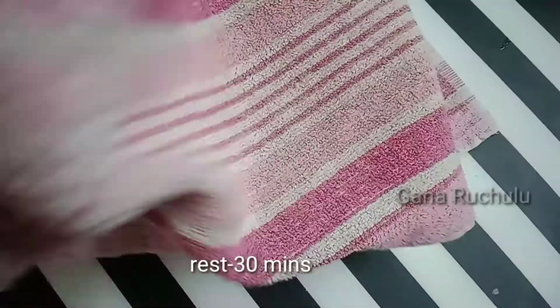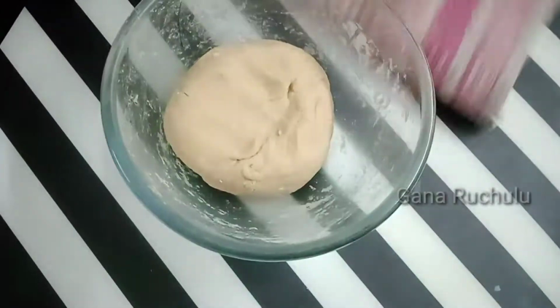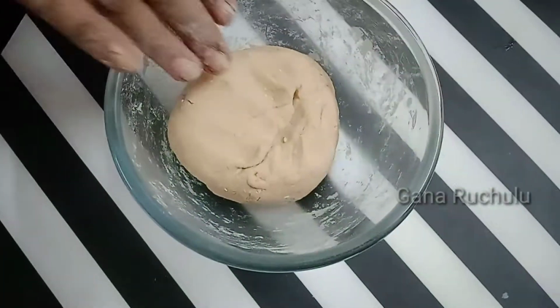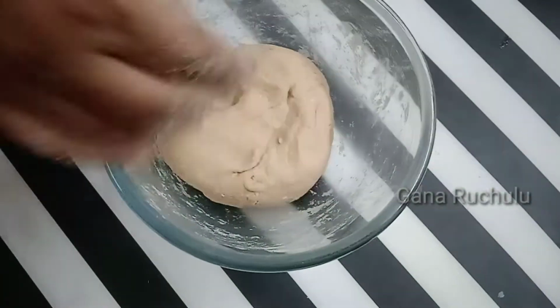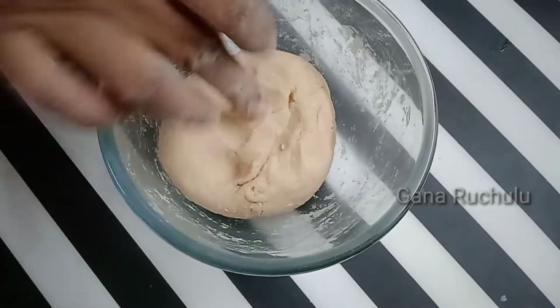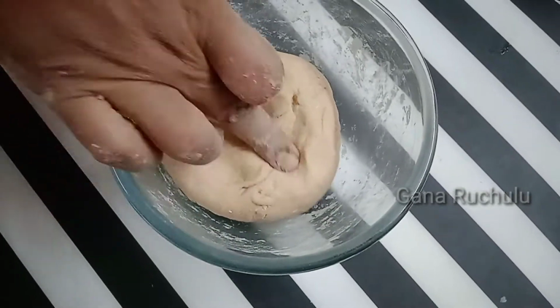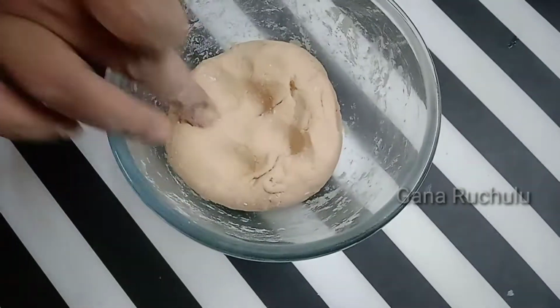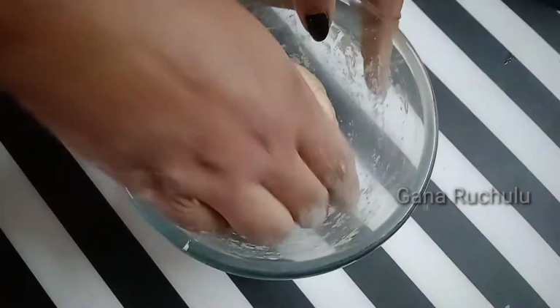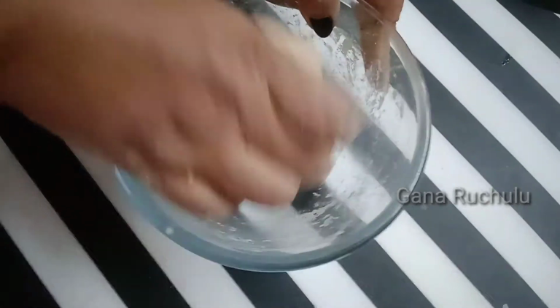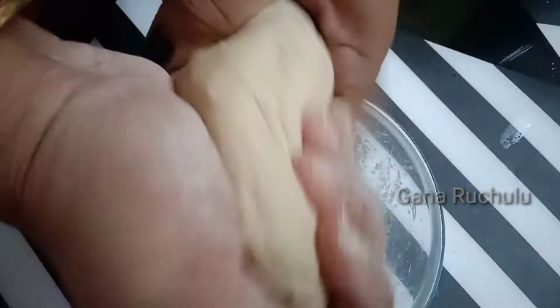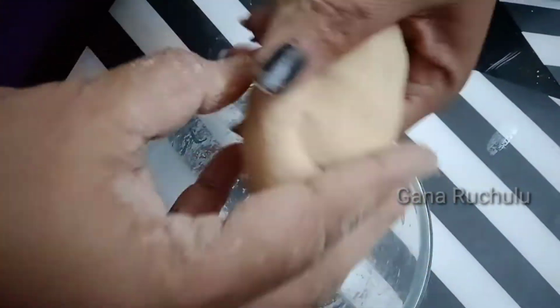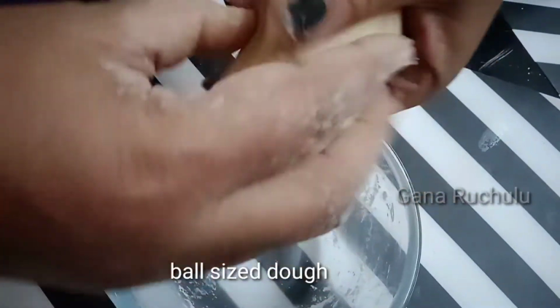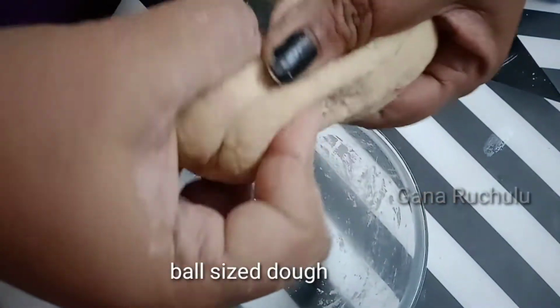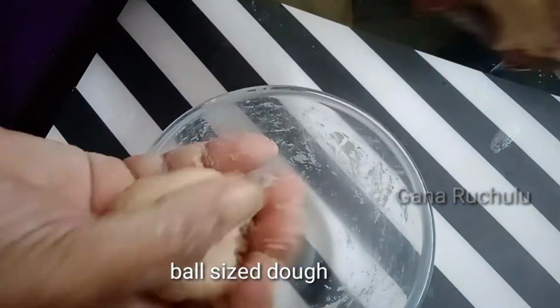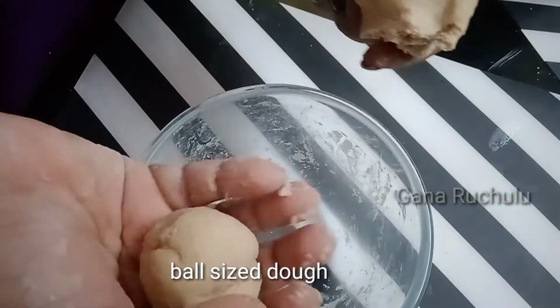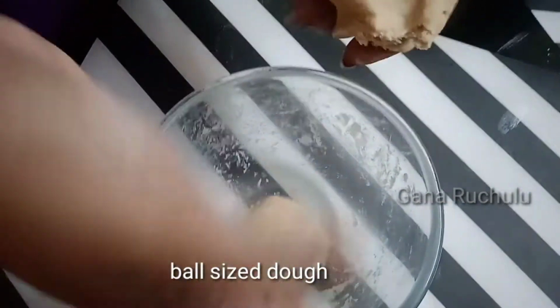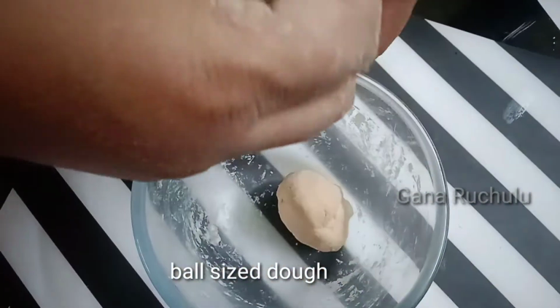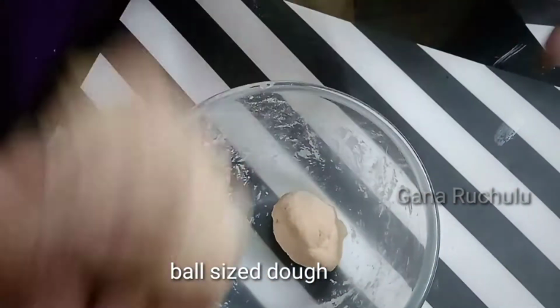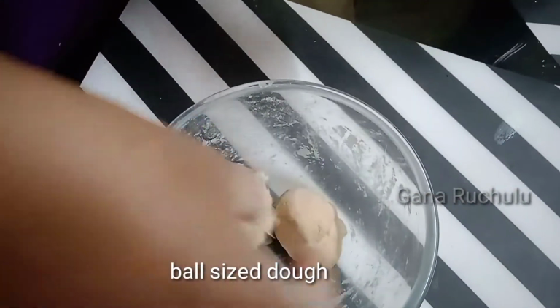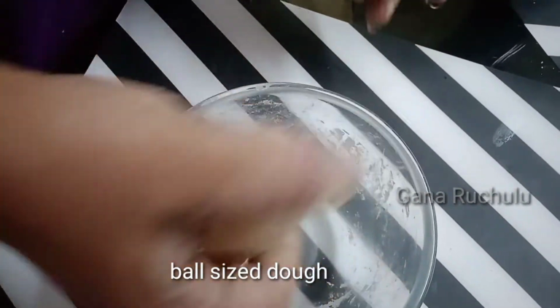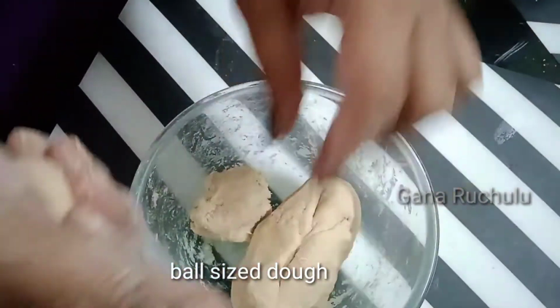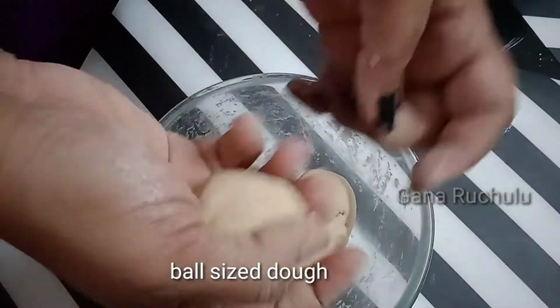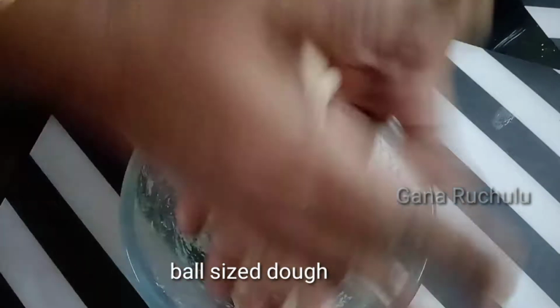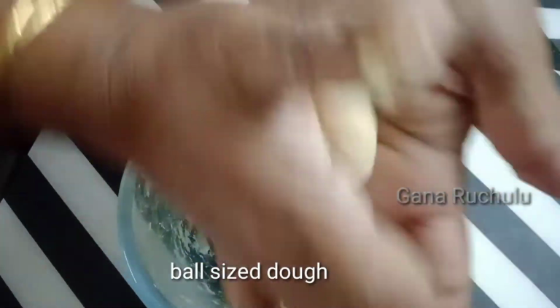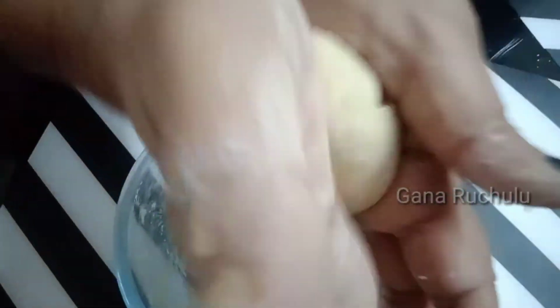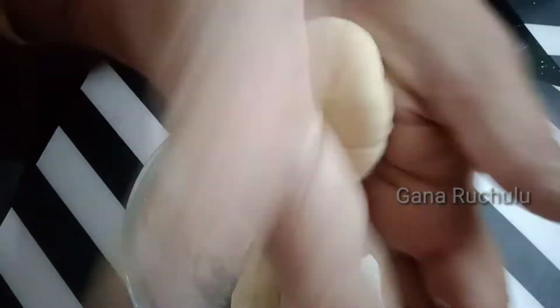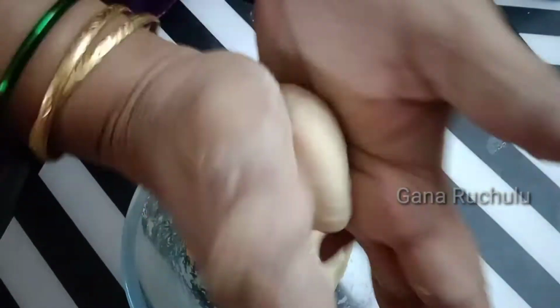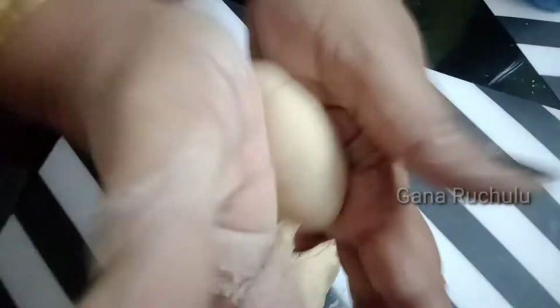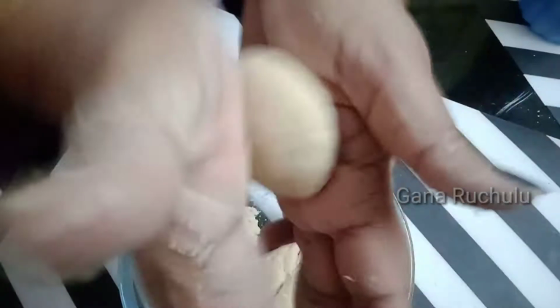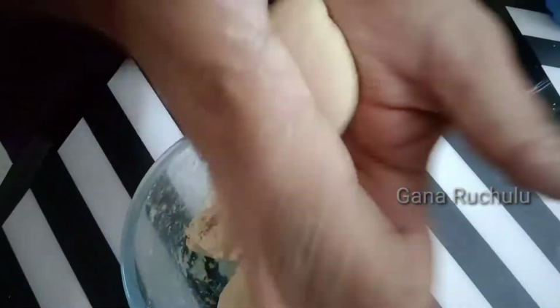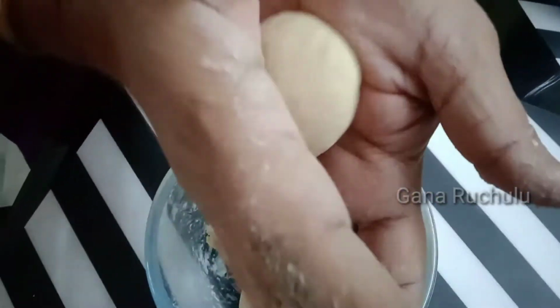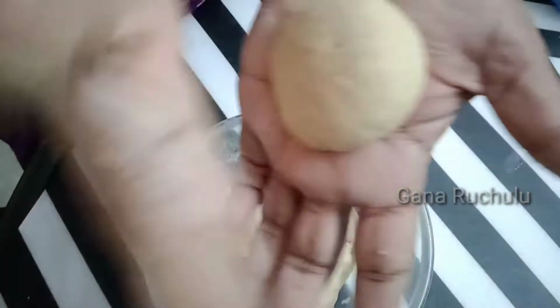After a break, I will make the chapati as well. Now, I will add a round ball size. I will add two sides of the cap.